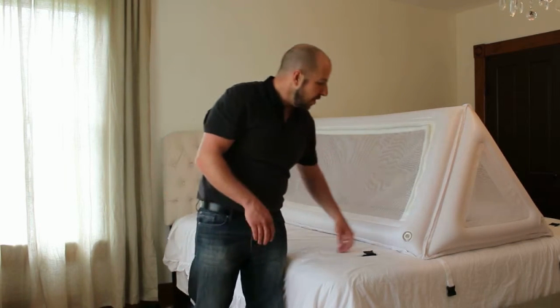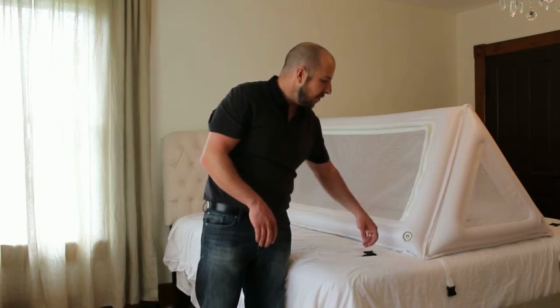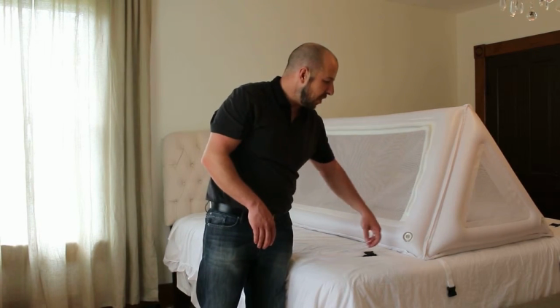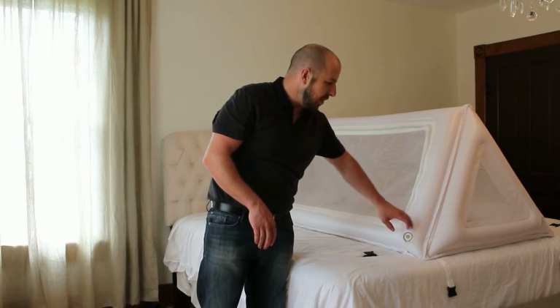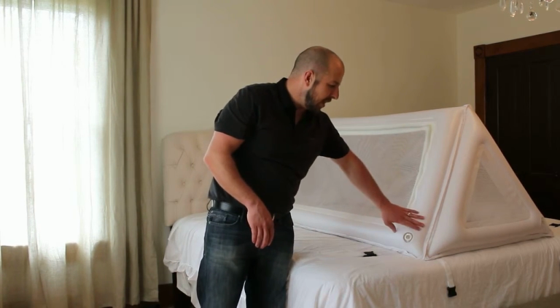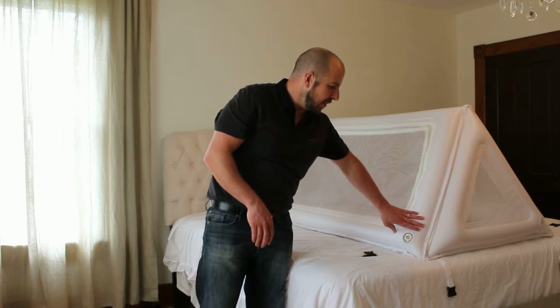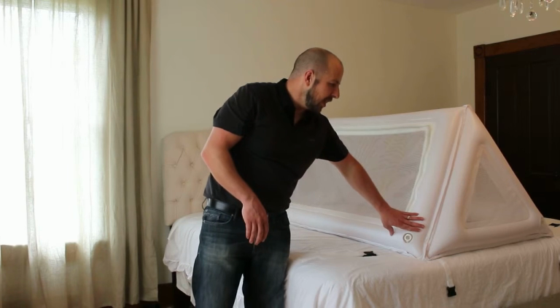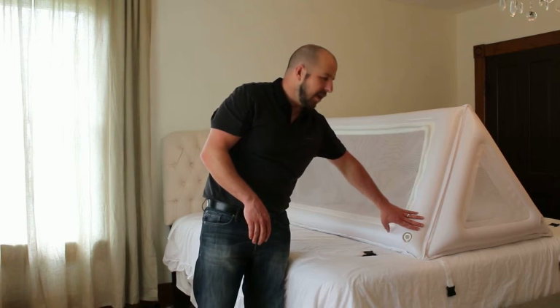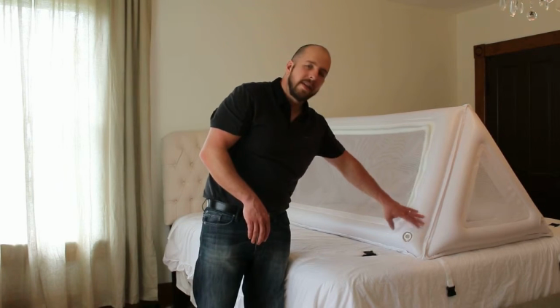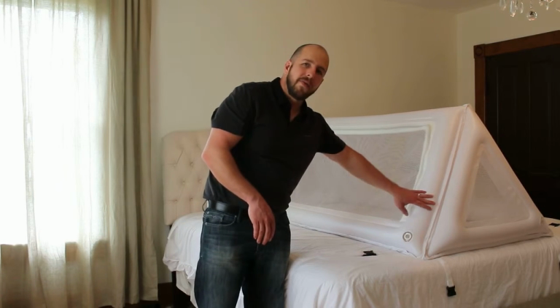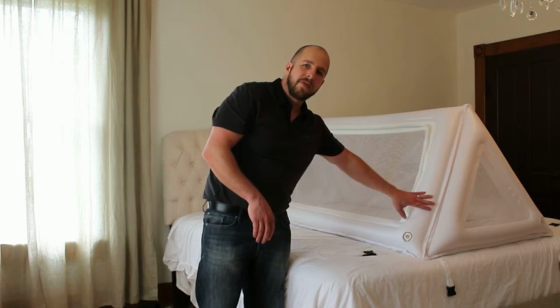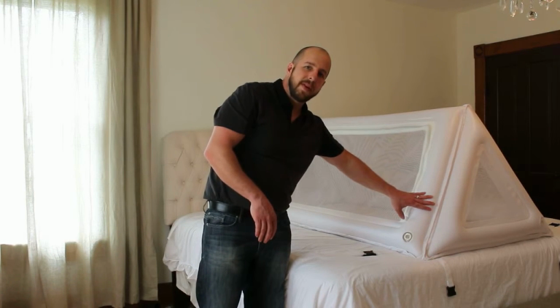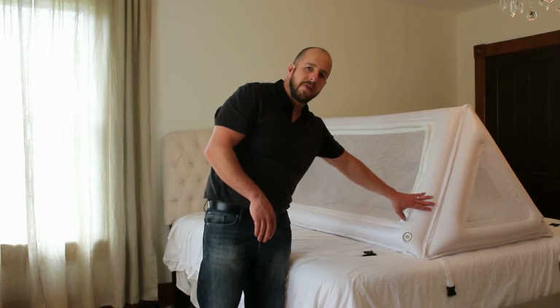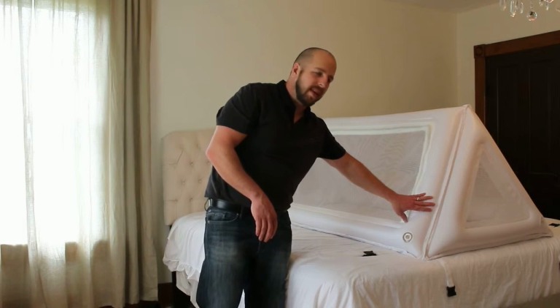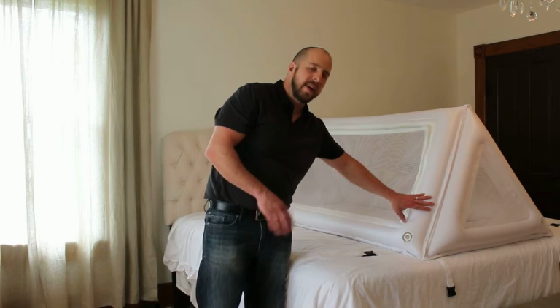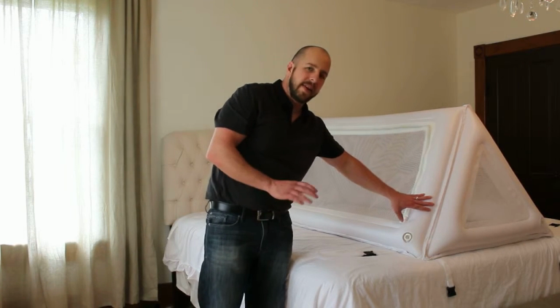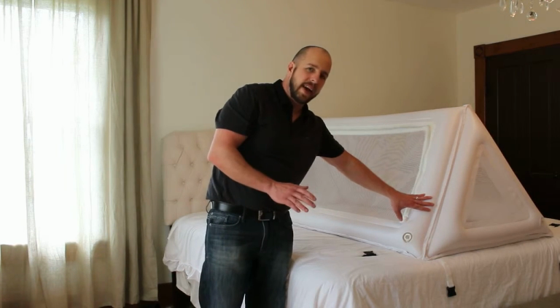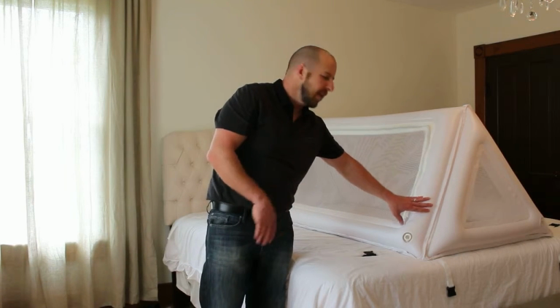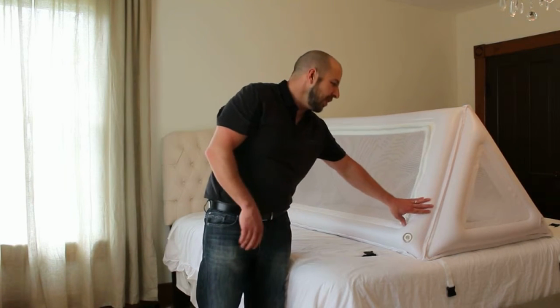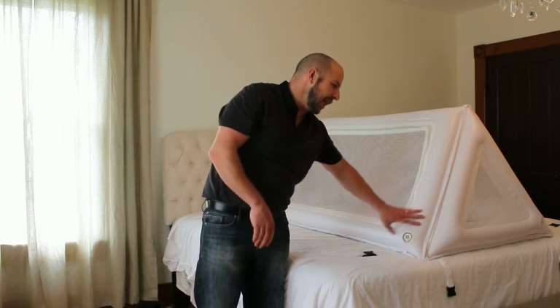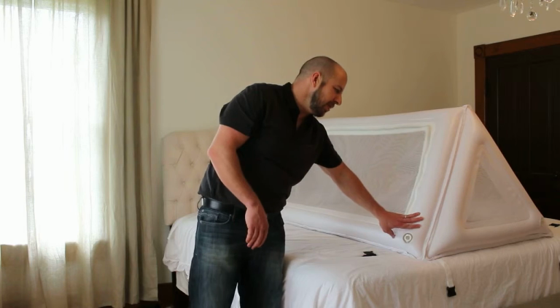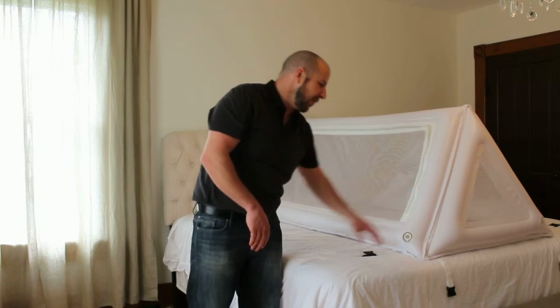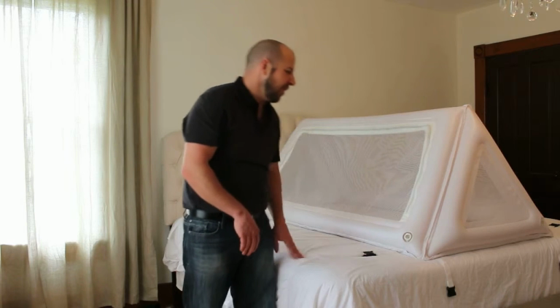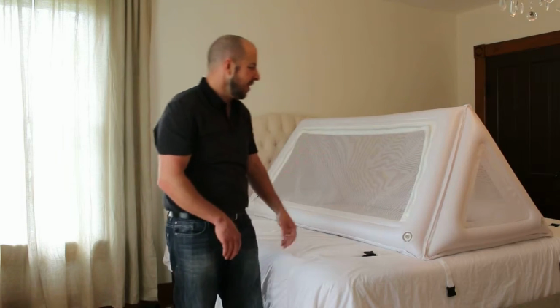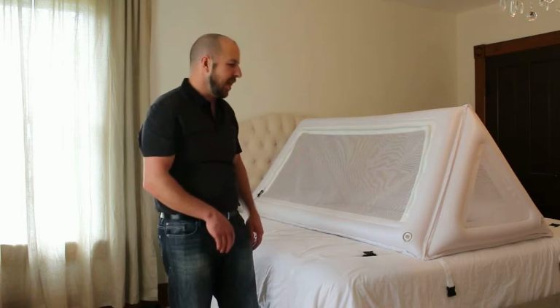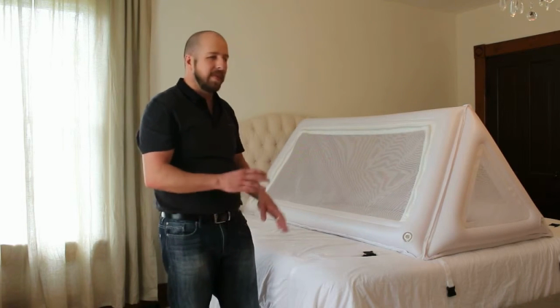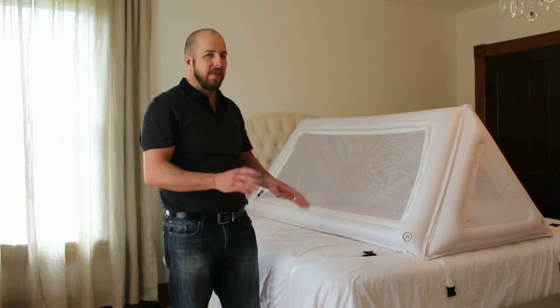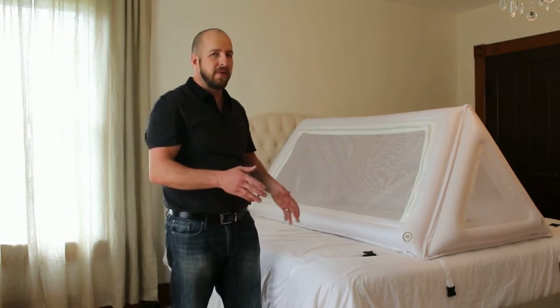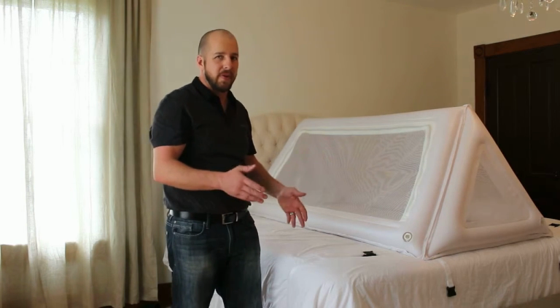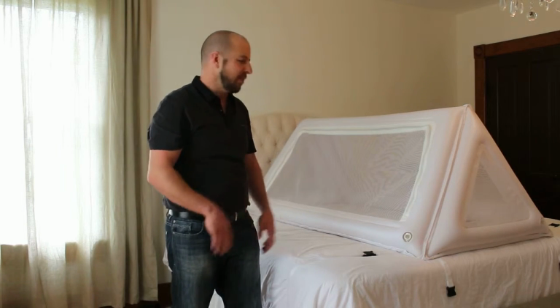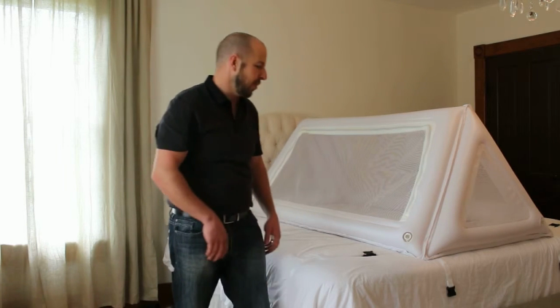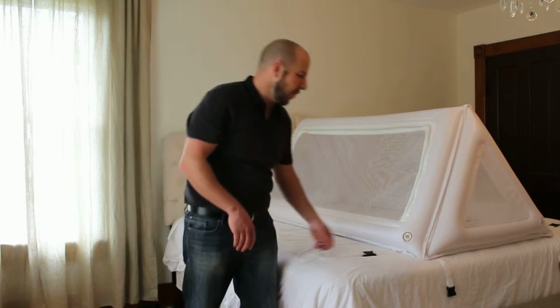Another feature I like about the bed is the floor inflation points serve as kind of a safety net. If anything happens — if you have something in the room that you're not supposed to have that accidentally pokes a hole —